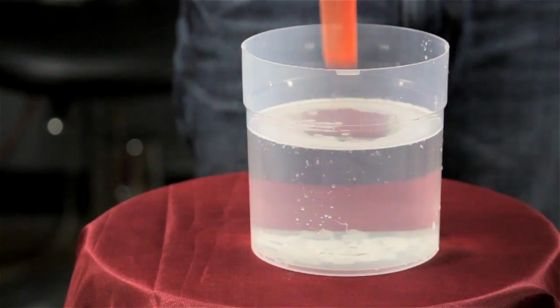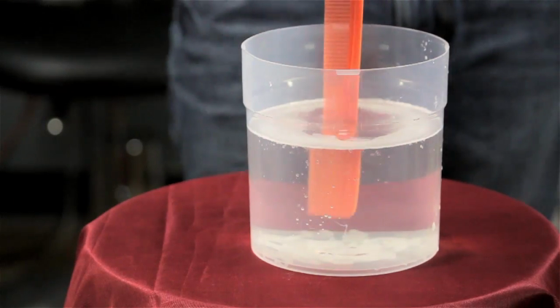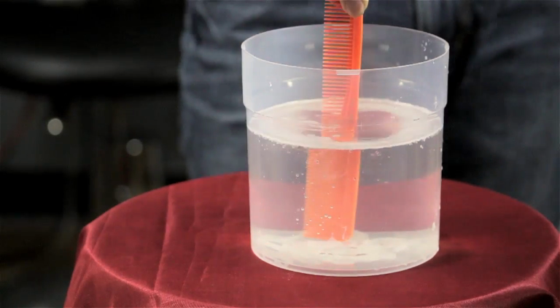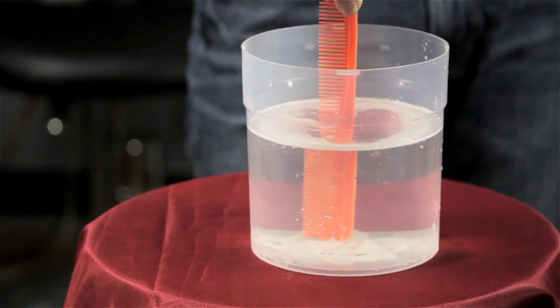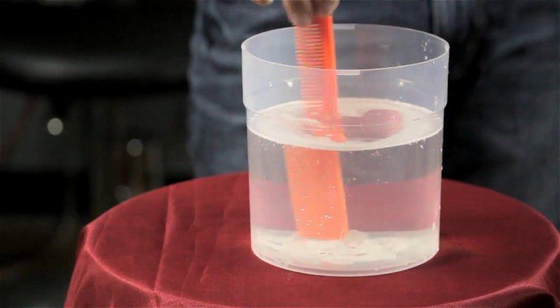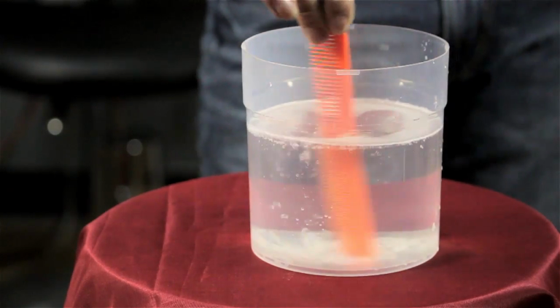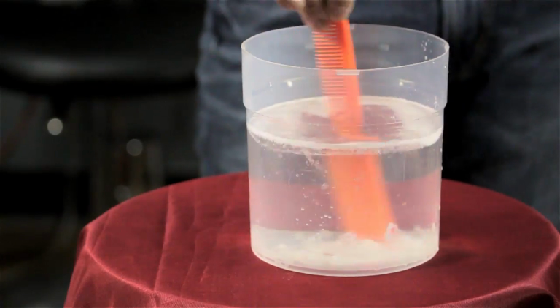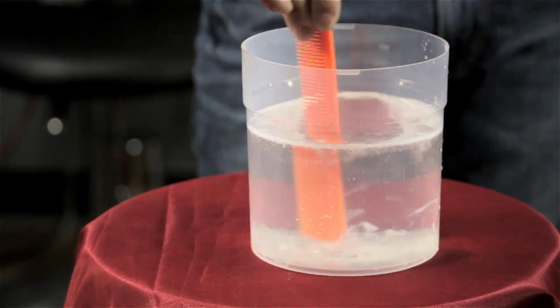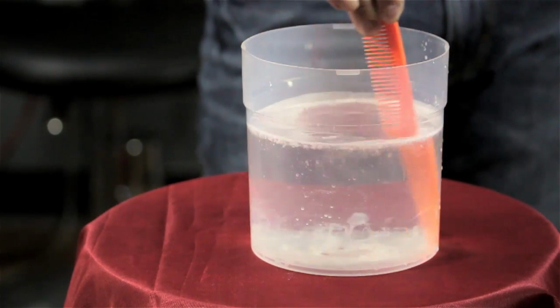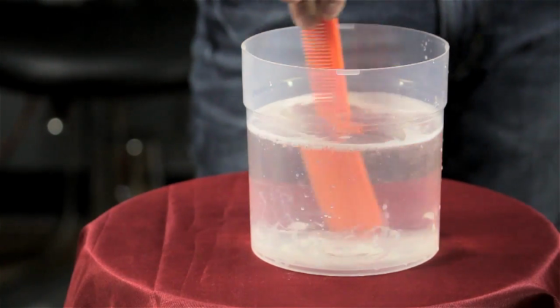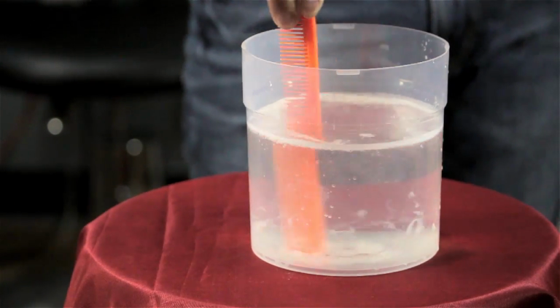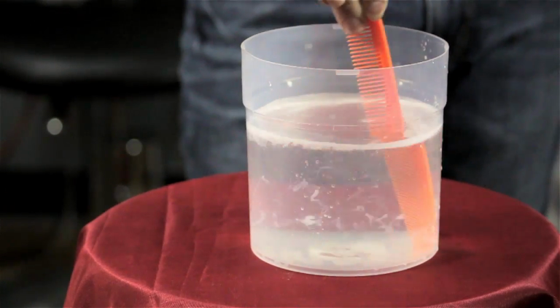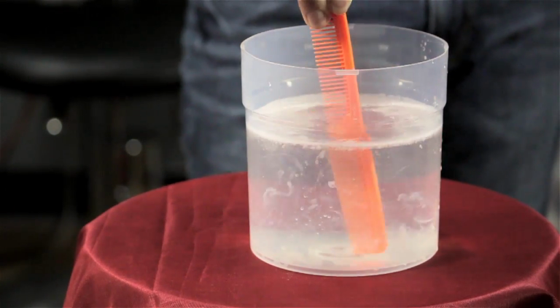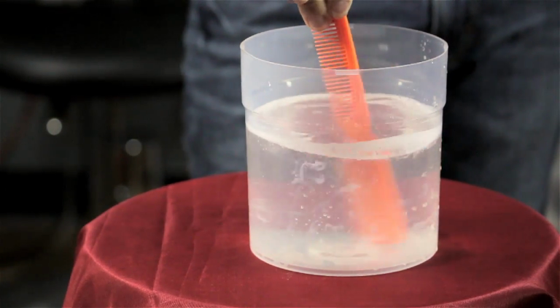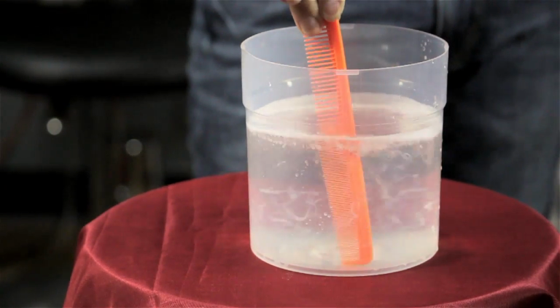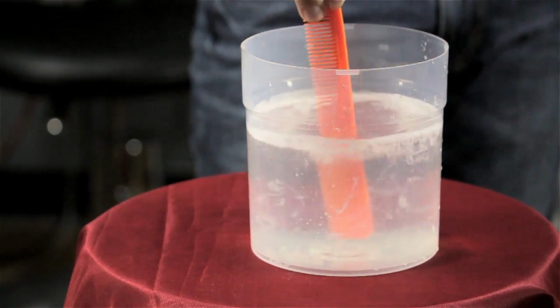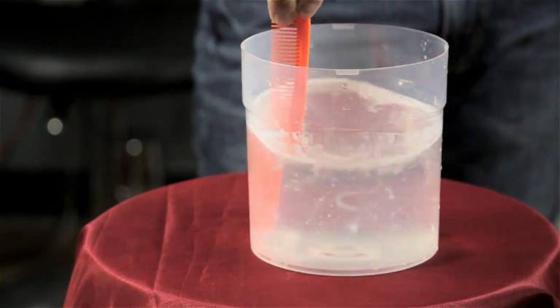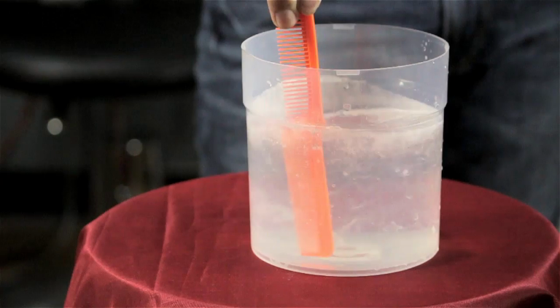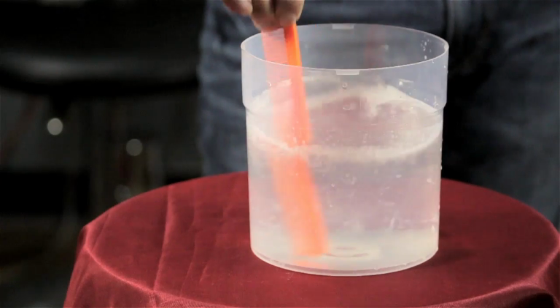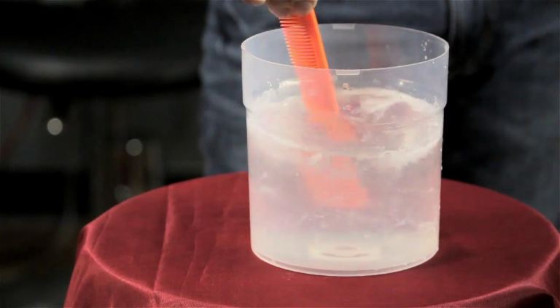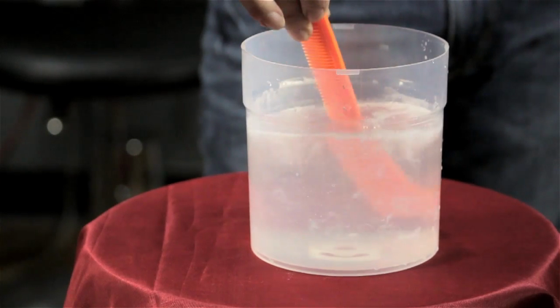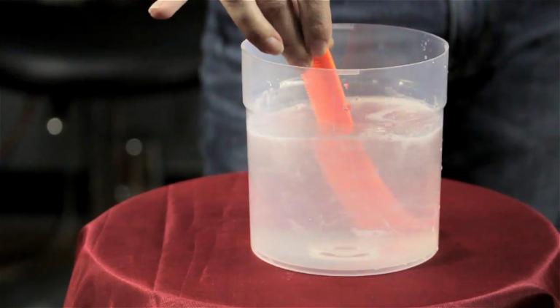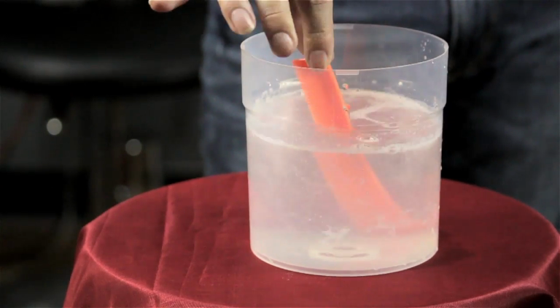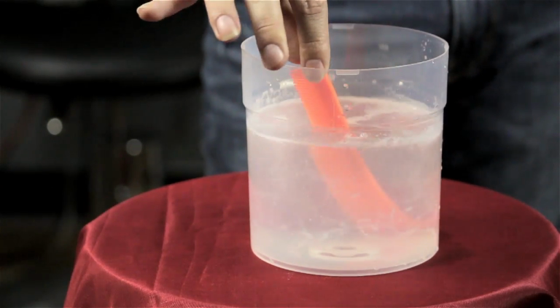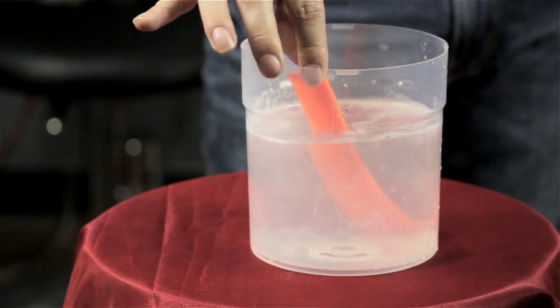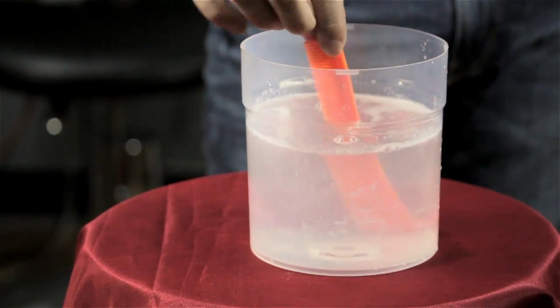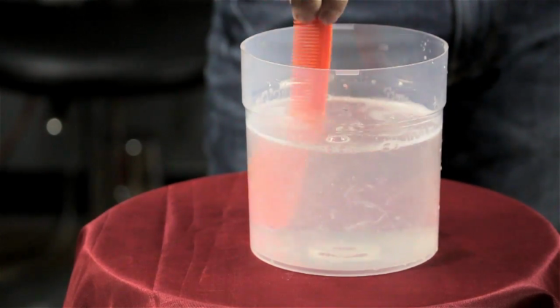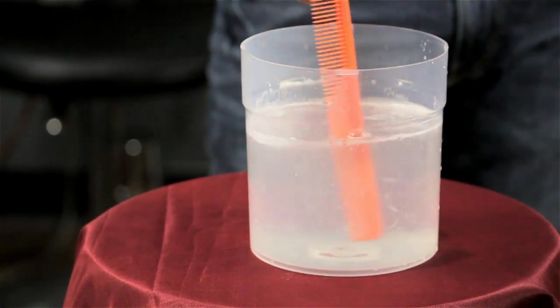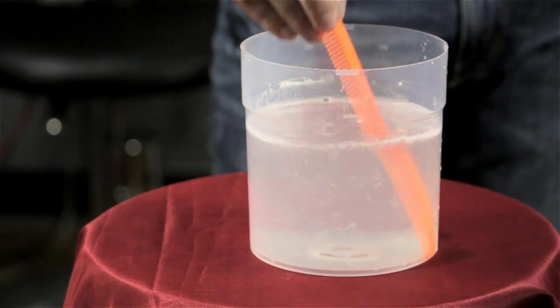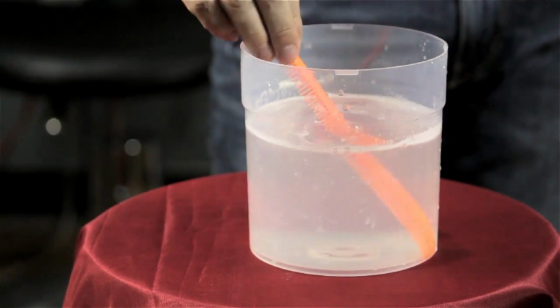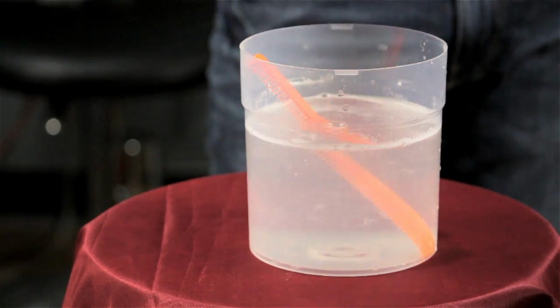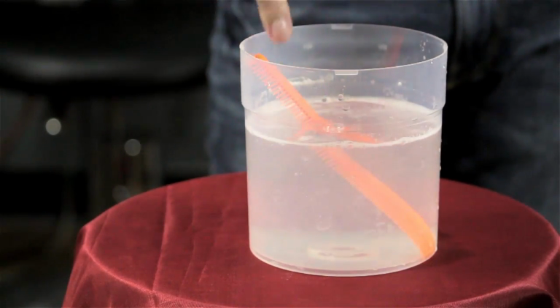Leave it in for maybe about 15 to 20 minutes so that everything can kind of soak off. Take it out, rinse, and you are perfect.